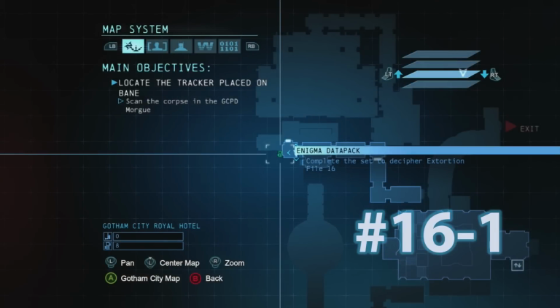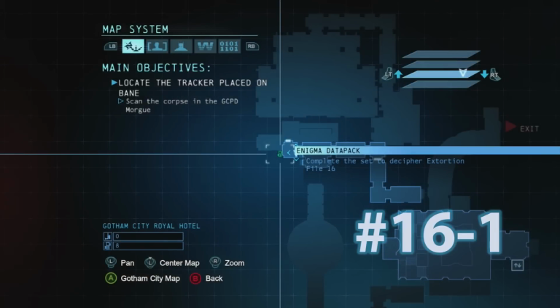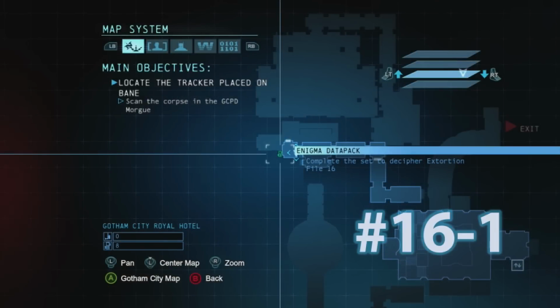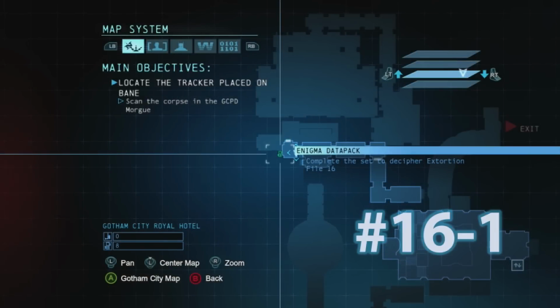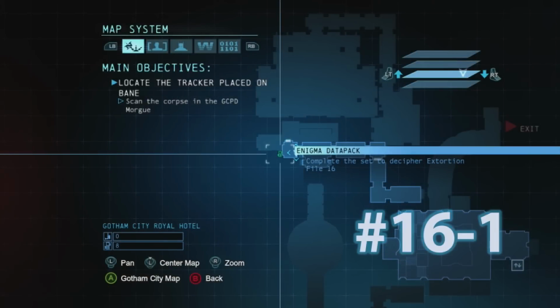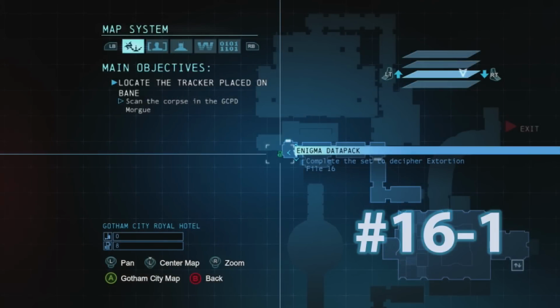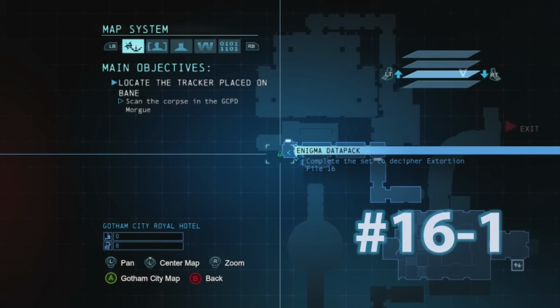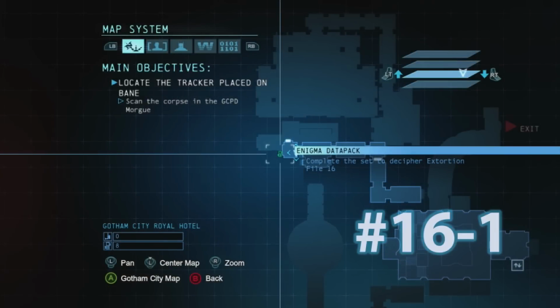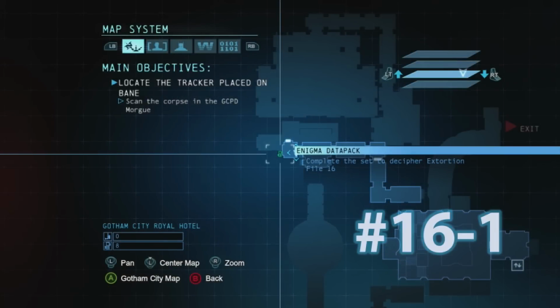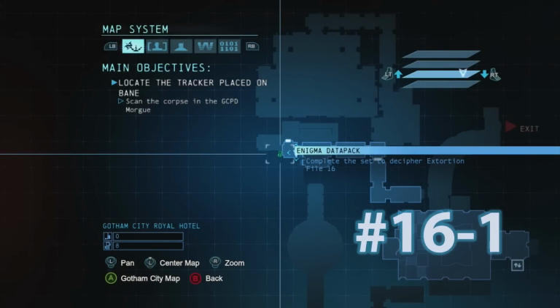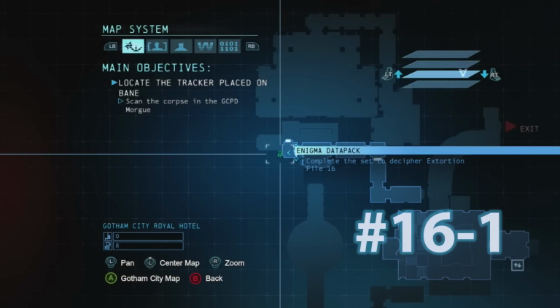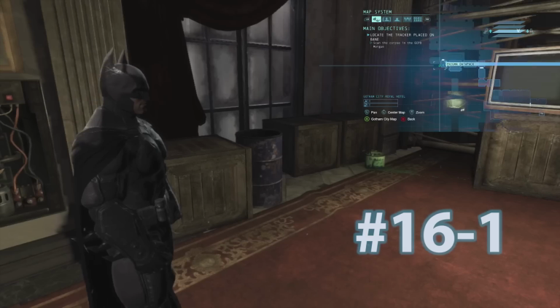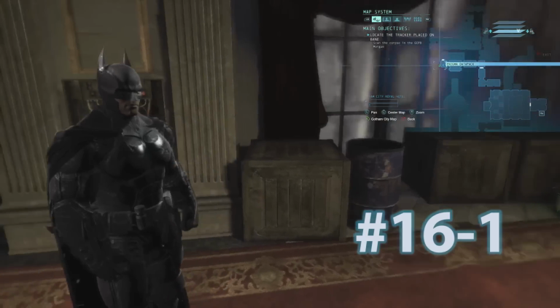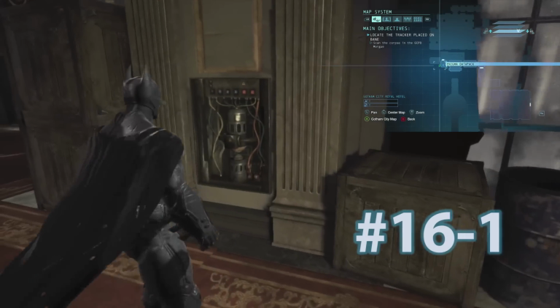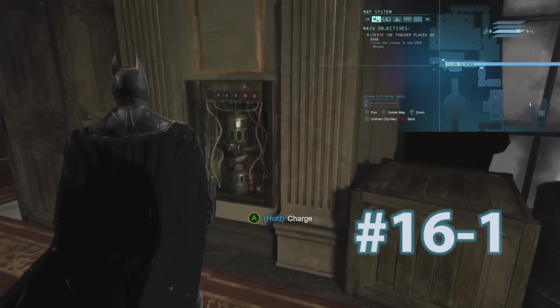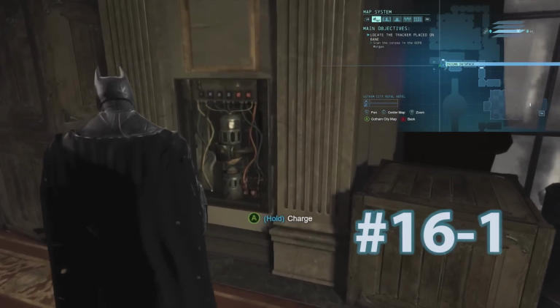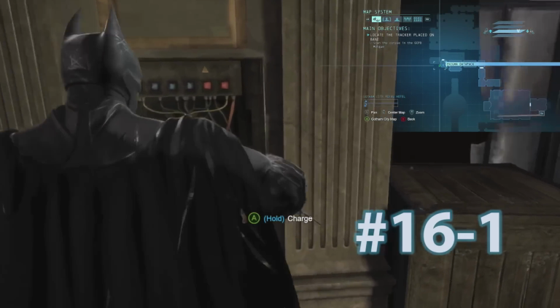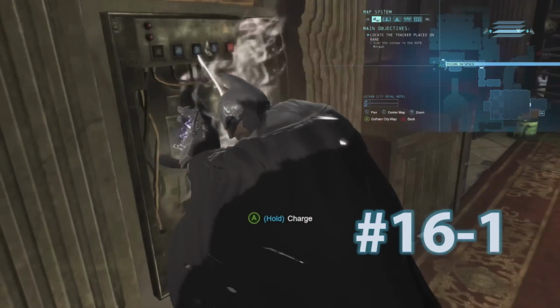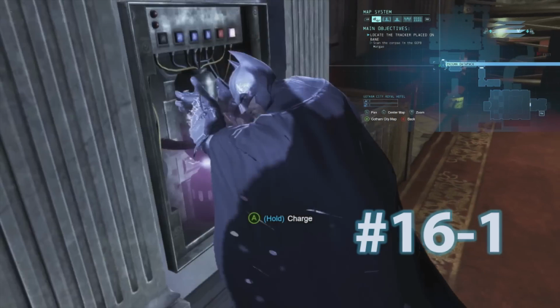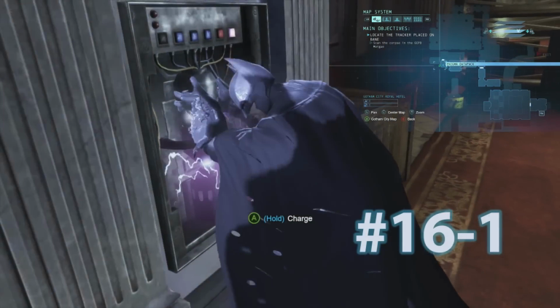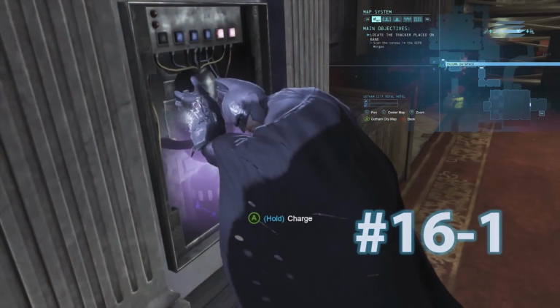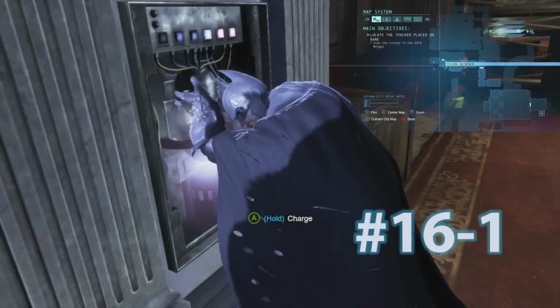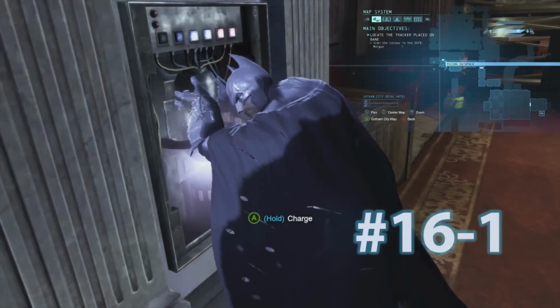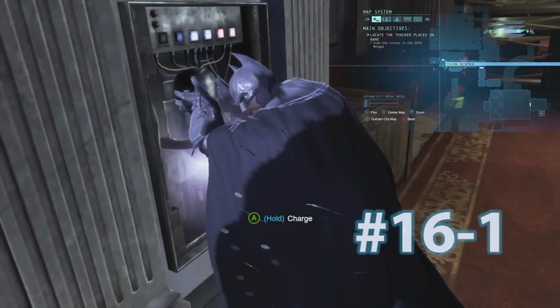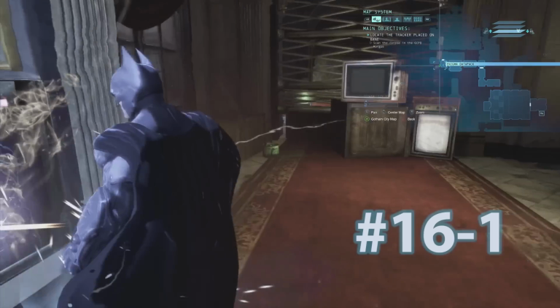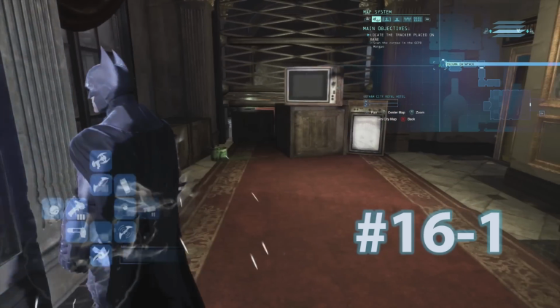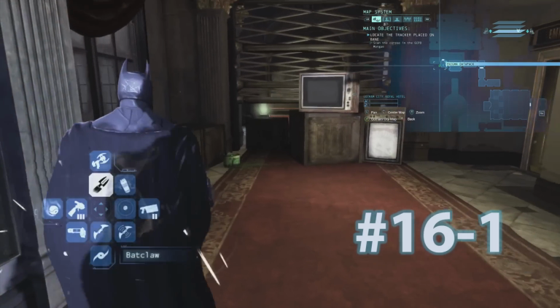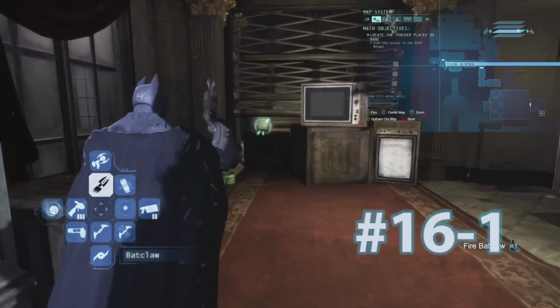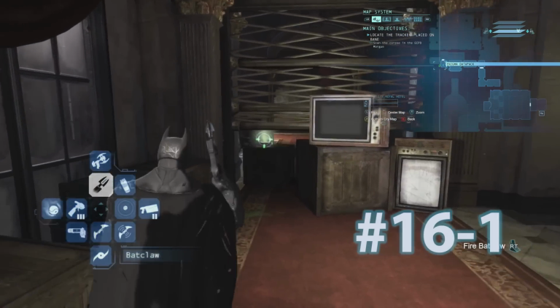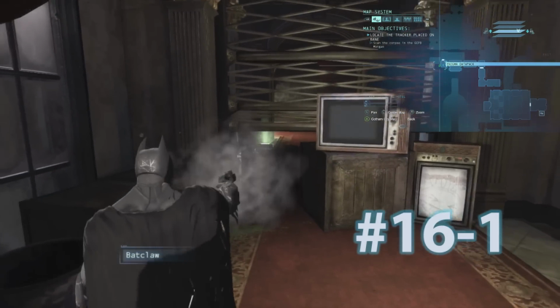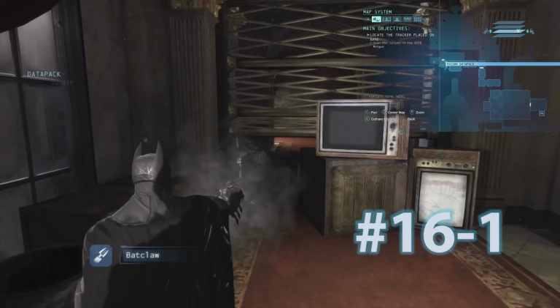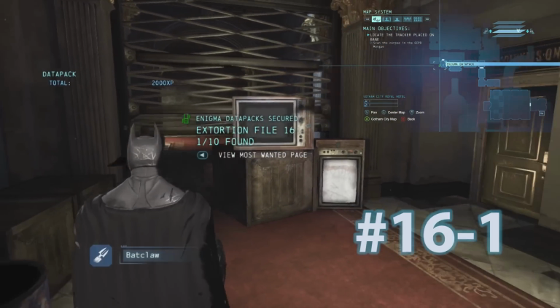Next is Datapack 1 for Extortion File 16. This is going to be in this hallway and you're going to use your electric gloves to power up this generator, and you can grab it once the door lifts.